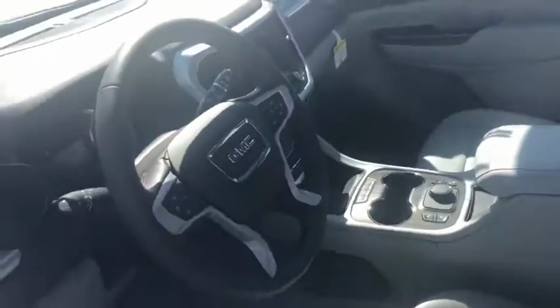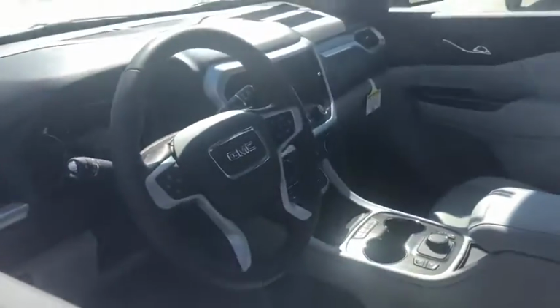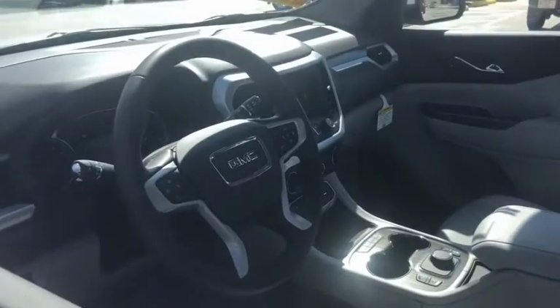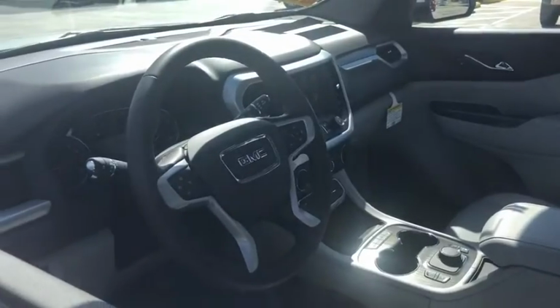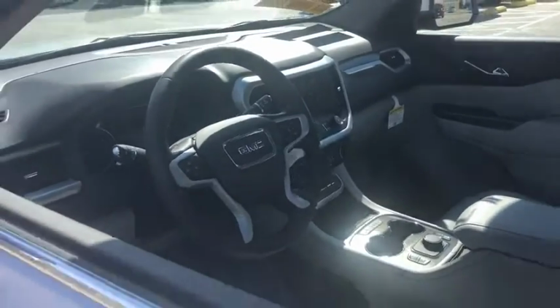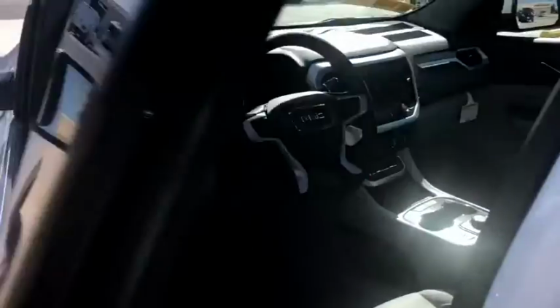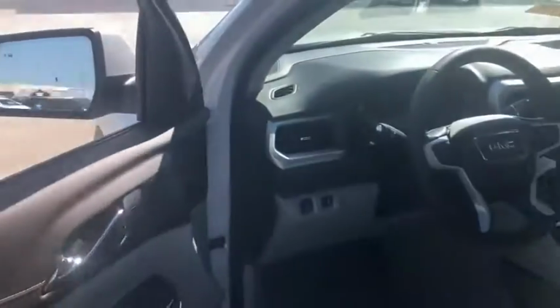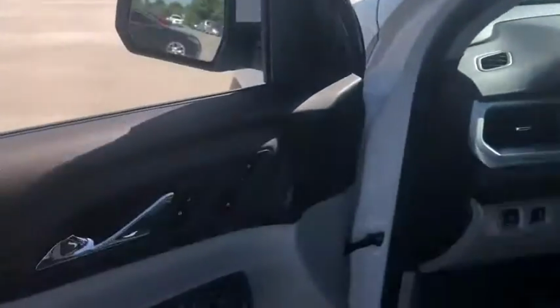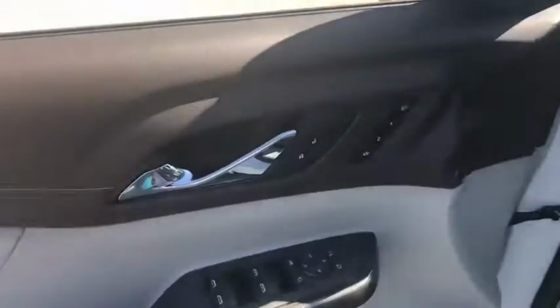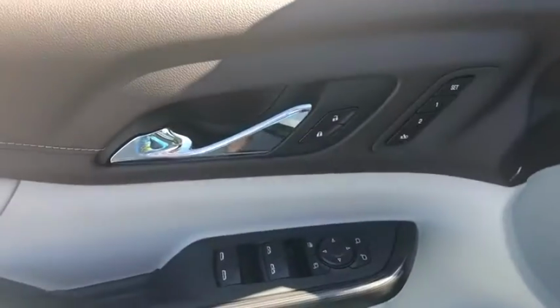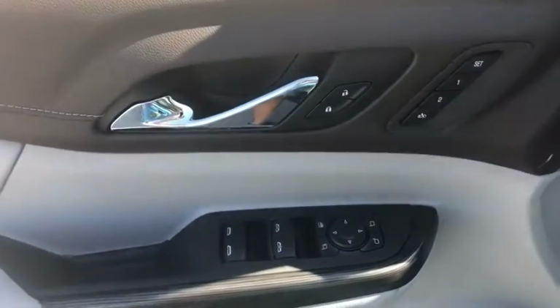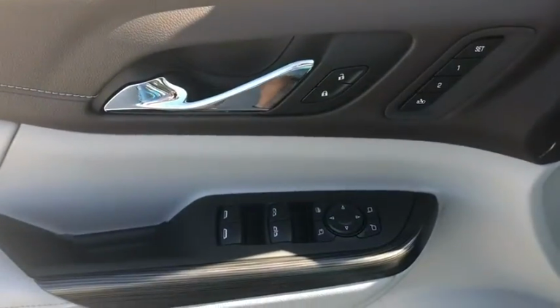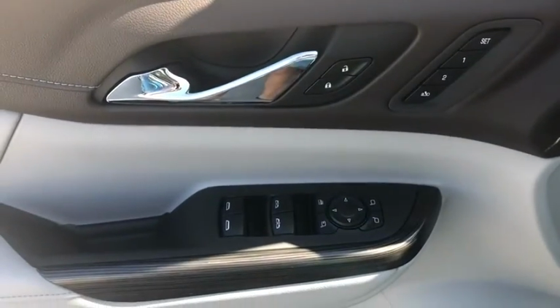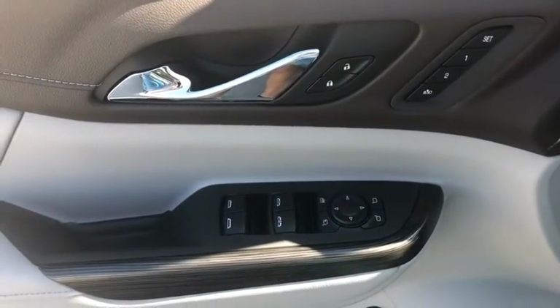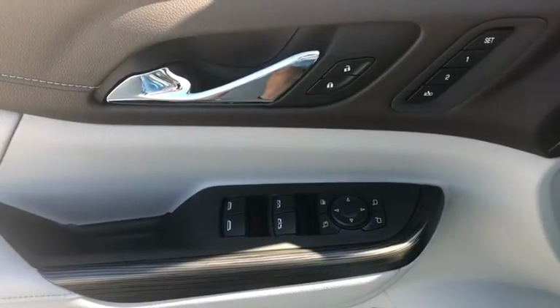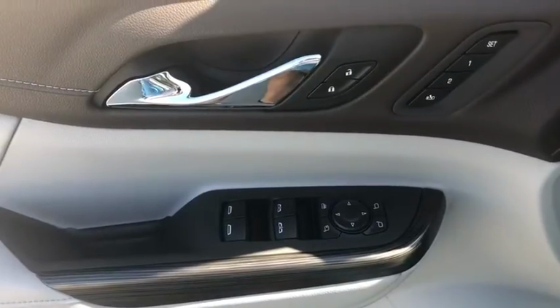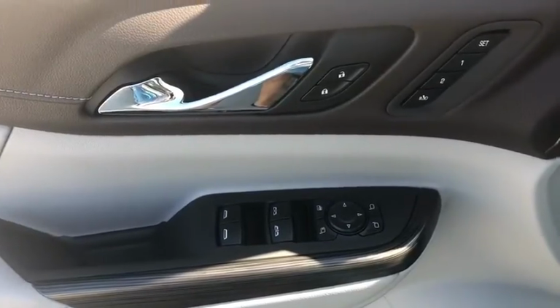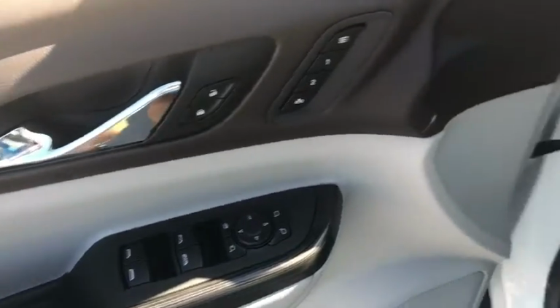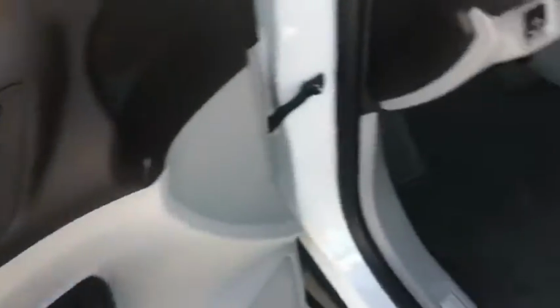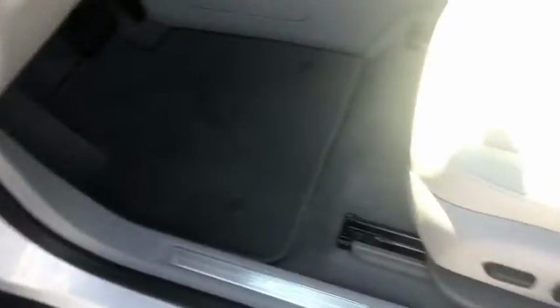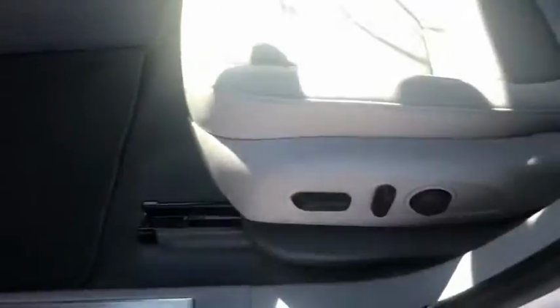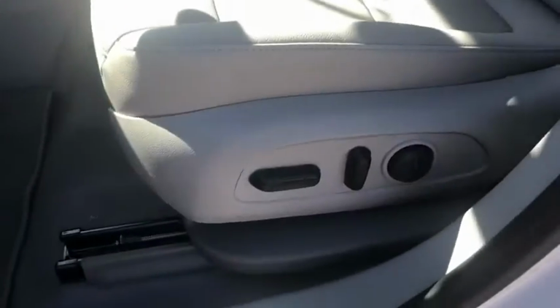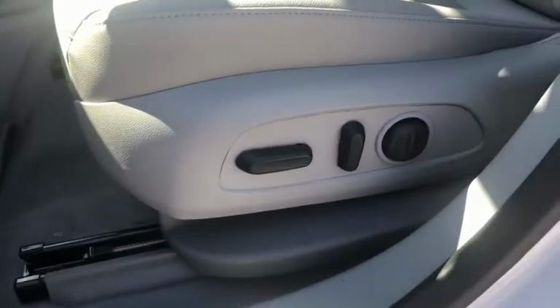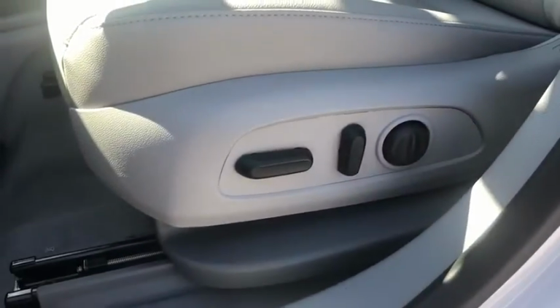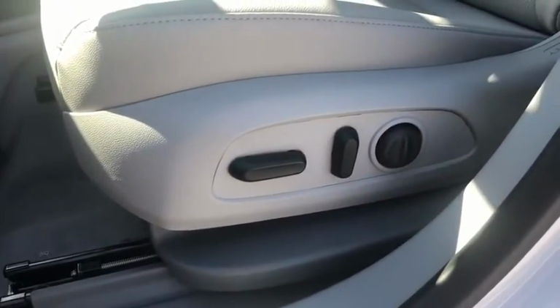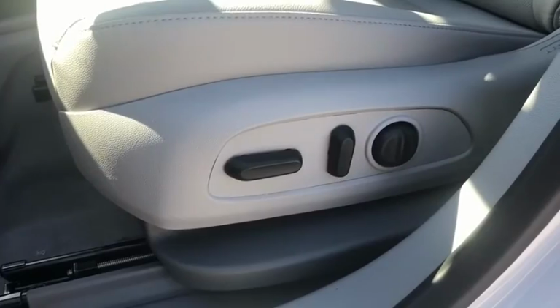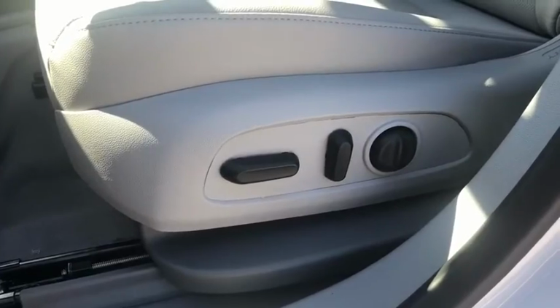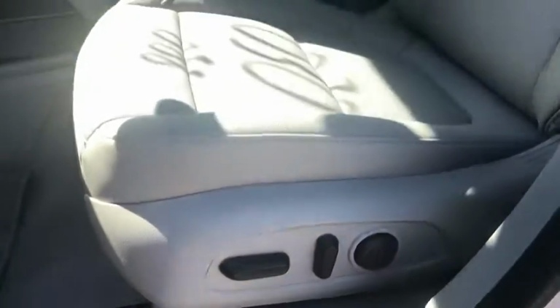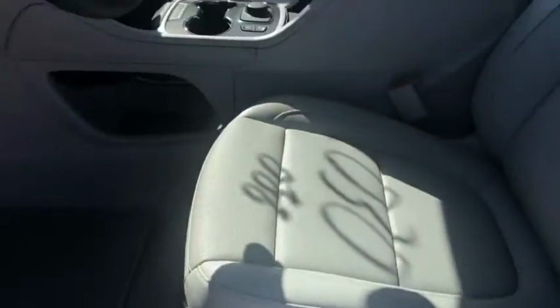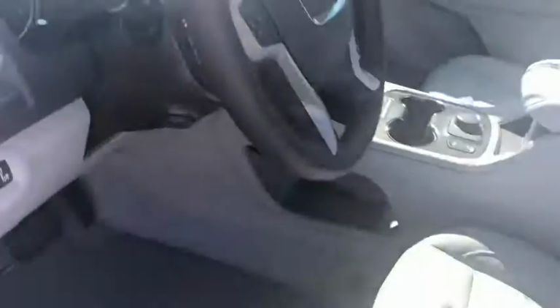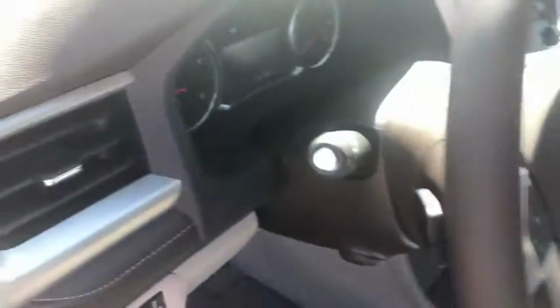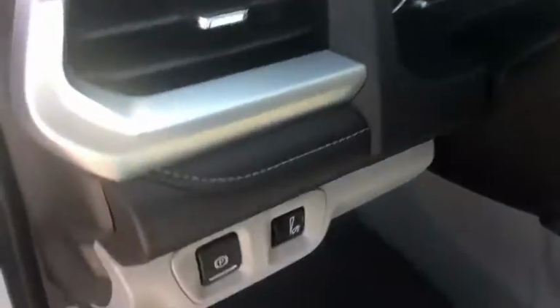Here are some of this vehicle's great options: traction control, power liftgate, dual airbags, alloy wheels, power steering, four-wheel disc brakes, aluminum wheels, compass, heated front driver and passenger seats.